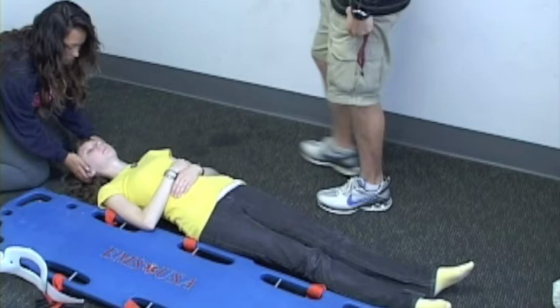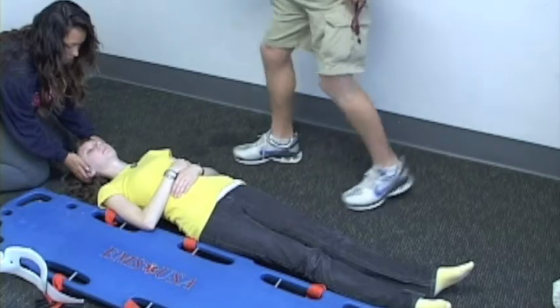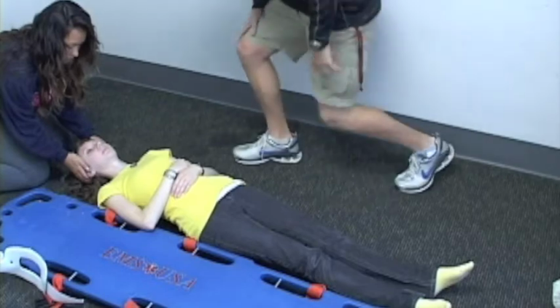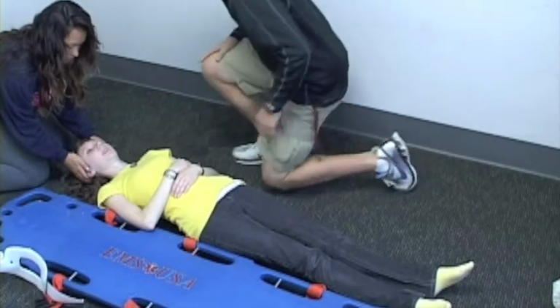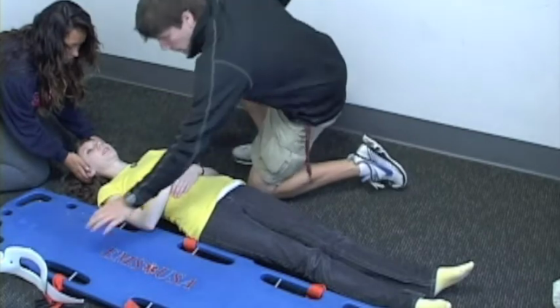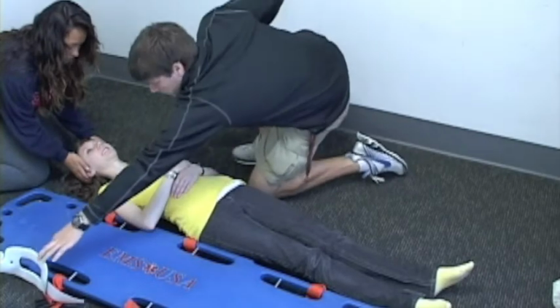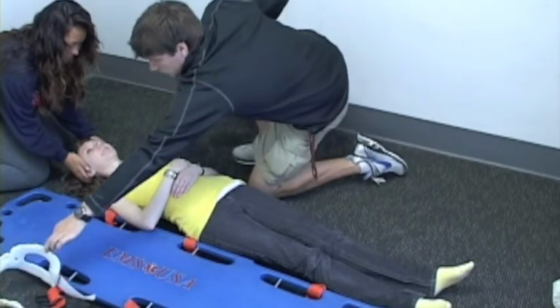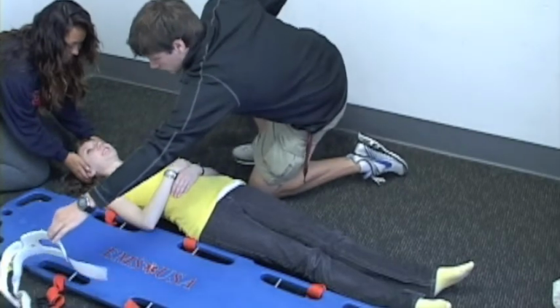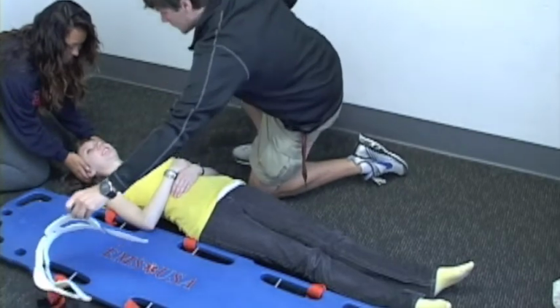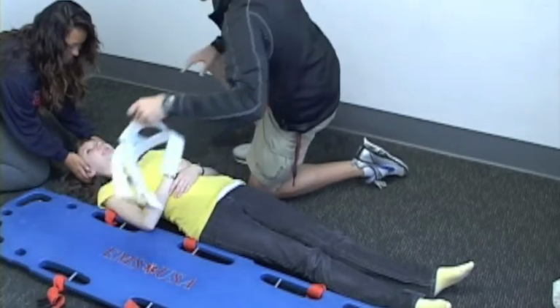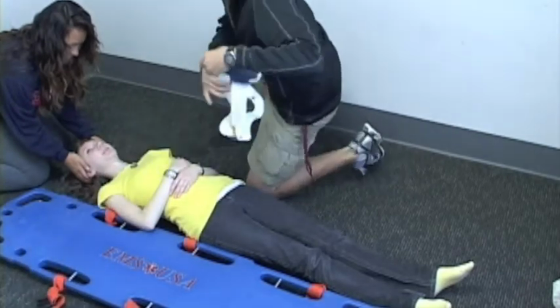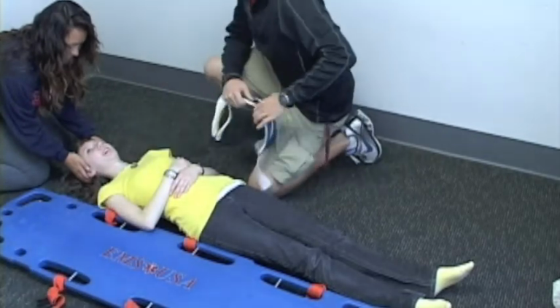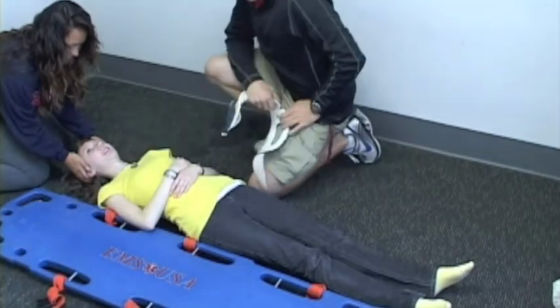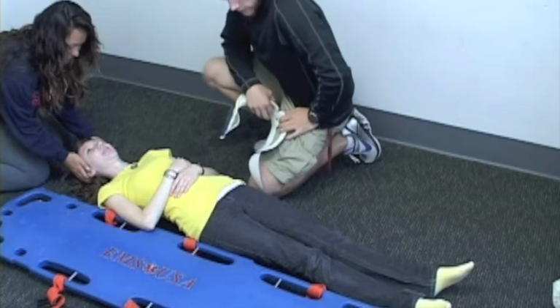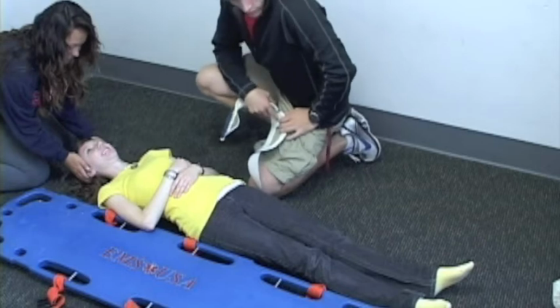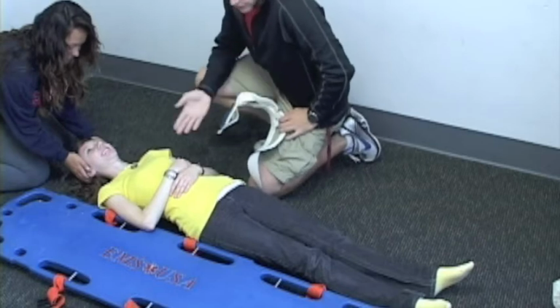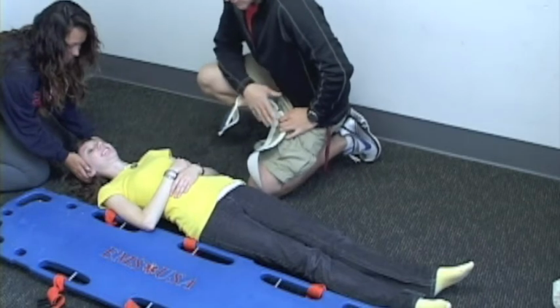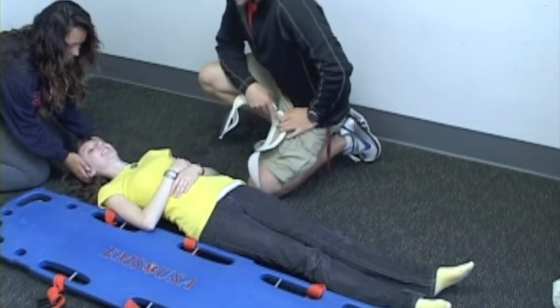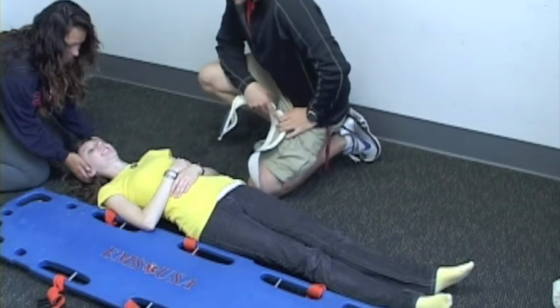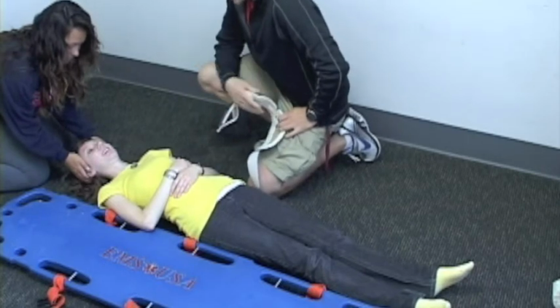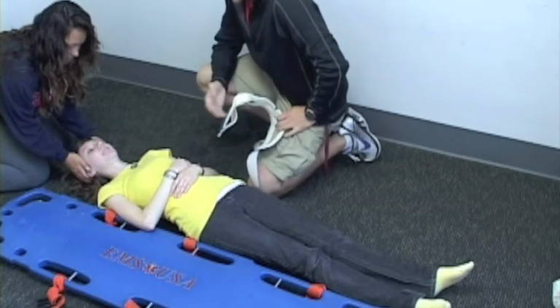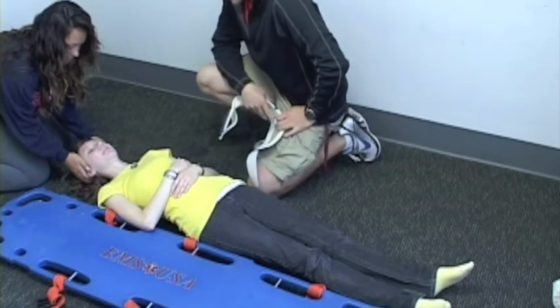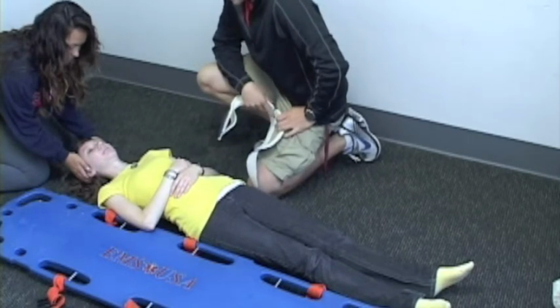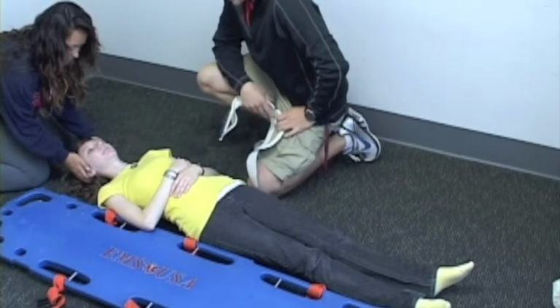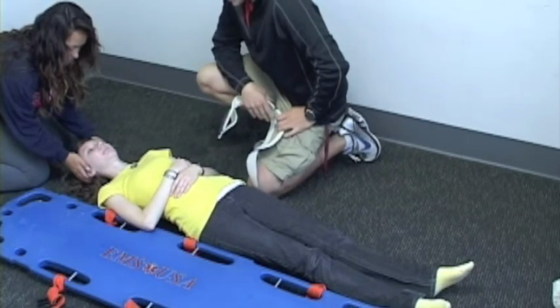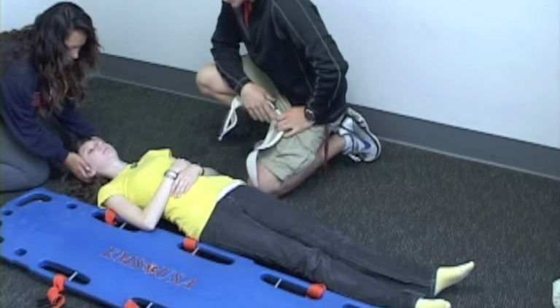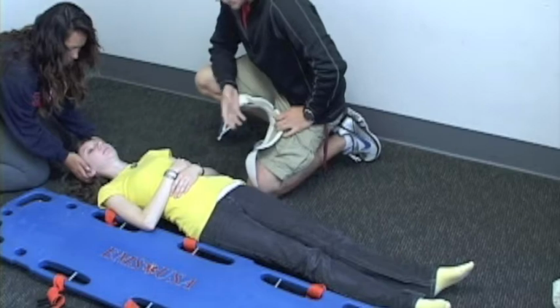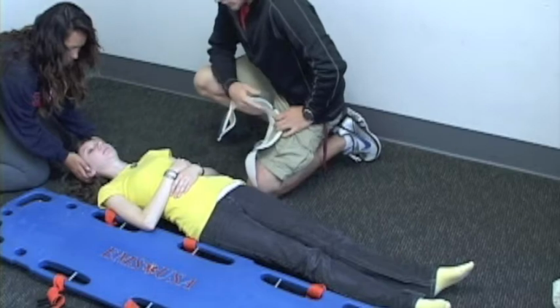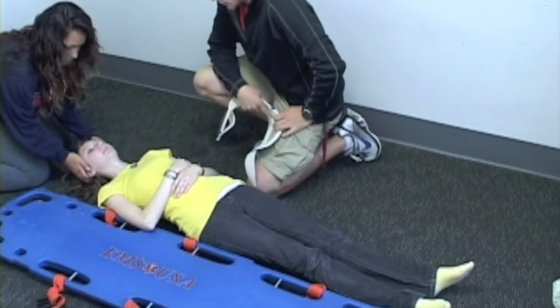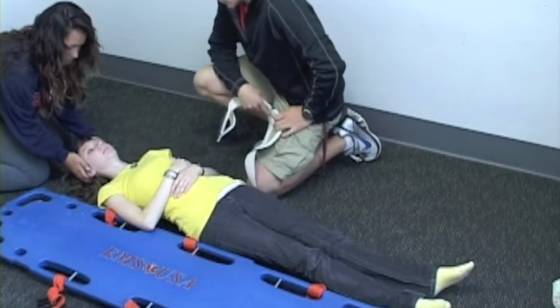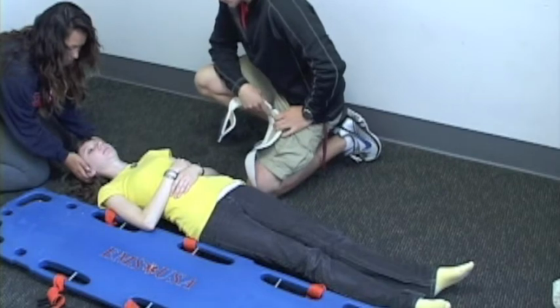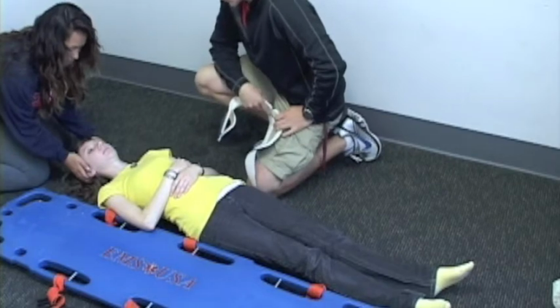Ma'am, how are you doing today? I'm pretty good, except for this lower back injury I have. We're going to put you on a backboard today. We're going to start putting a C-collar on your neck to make sure your neck doesn't move, and then we're going to put you on a board.